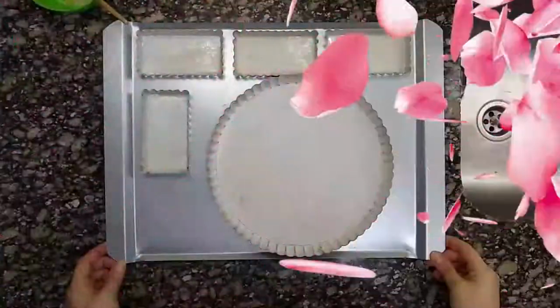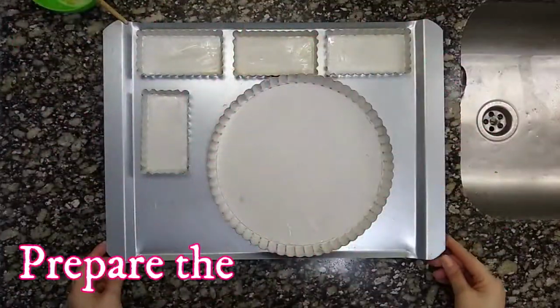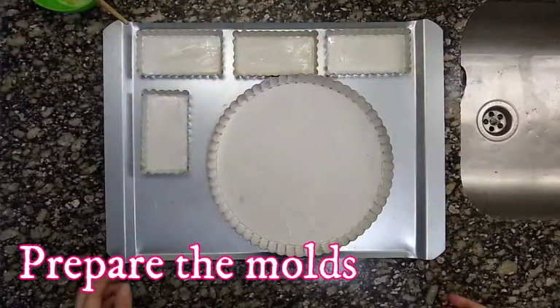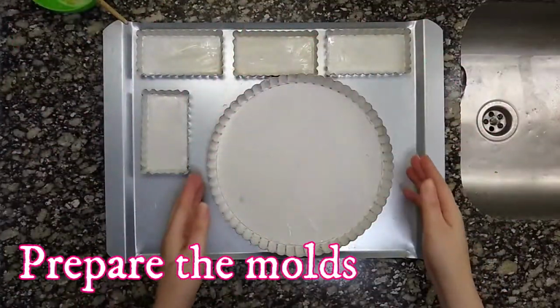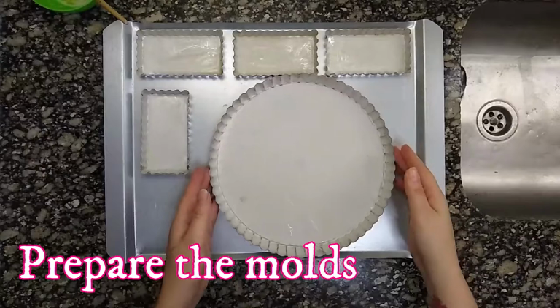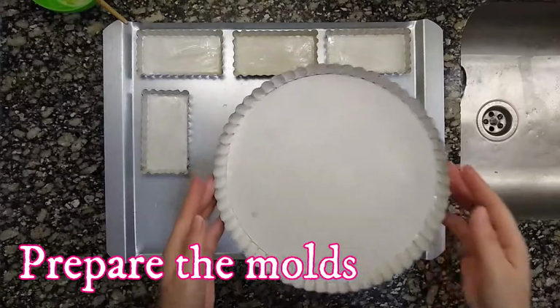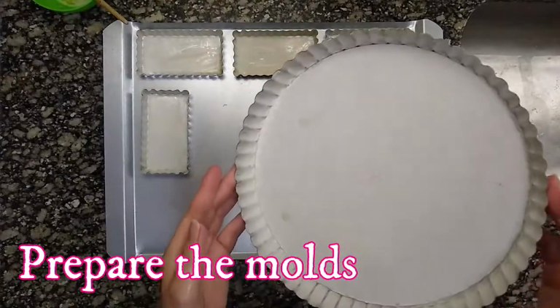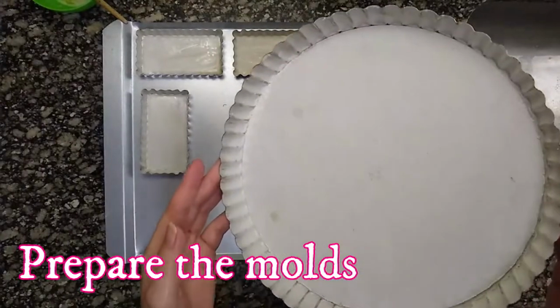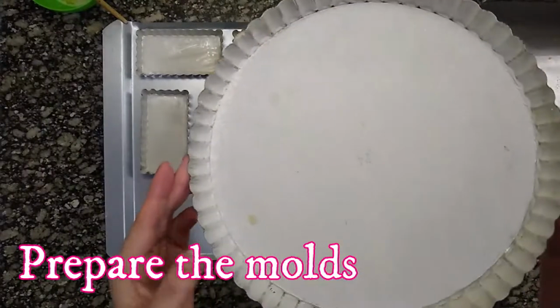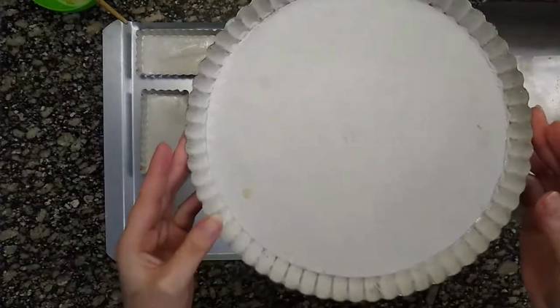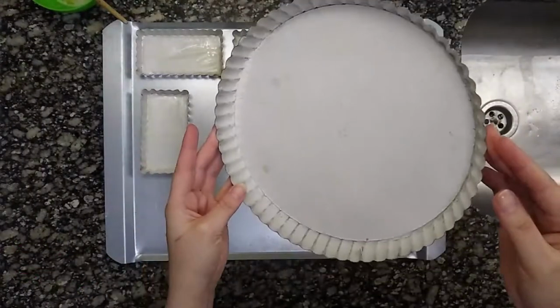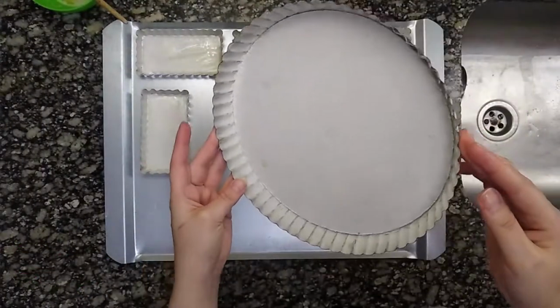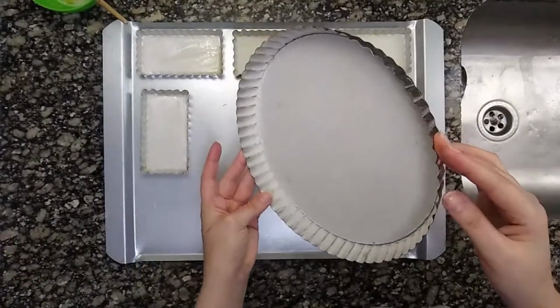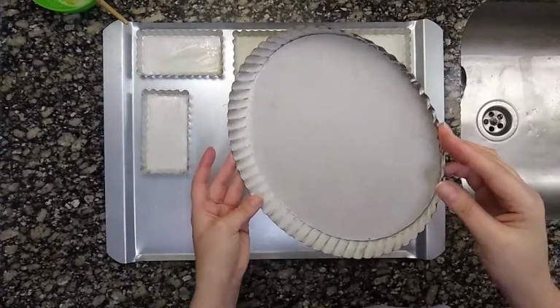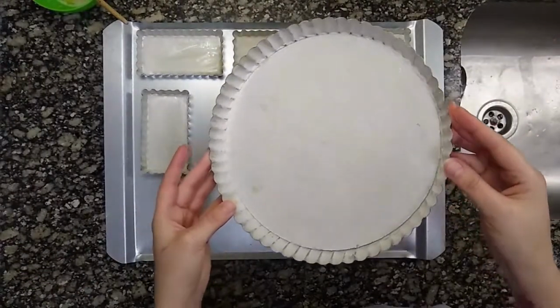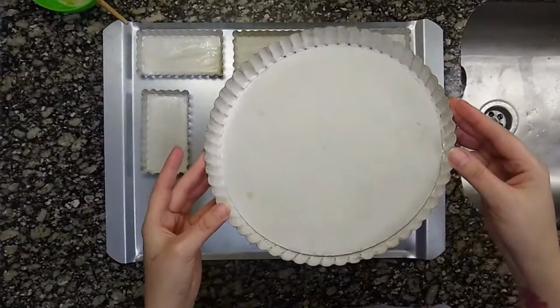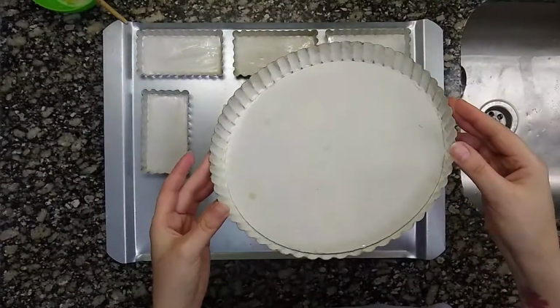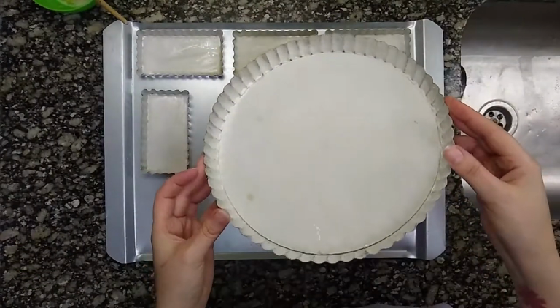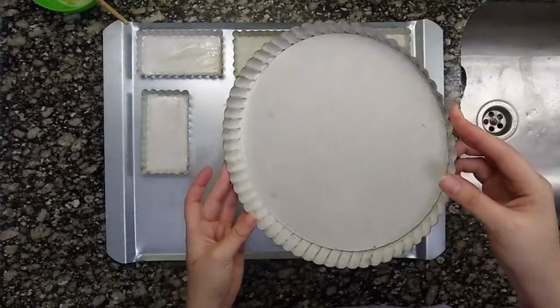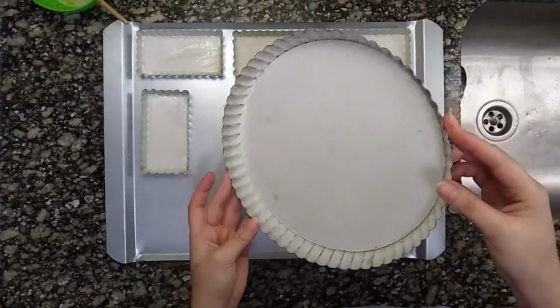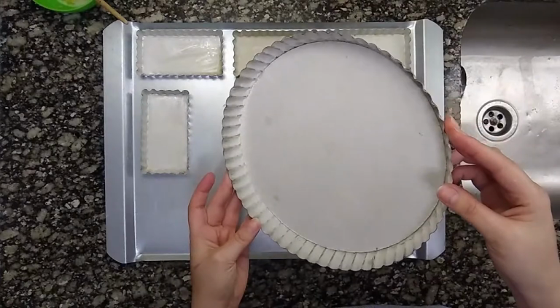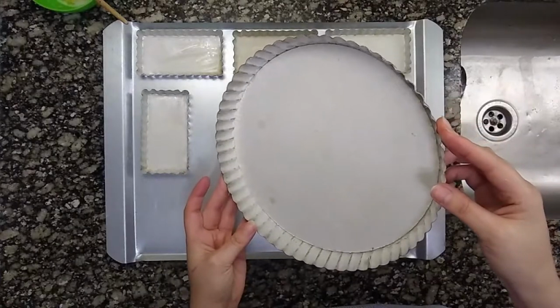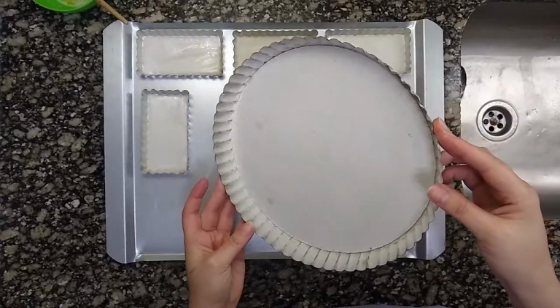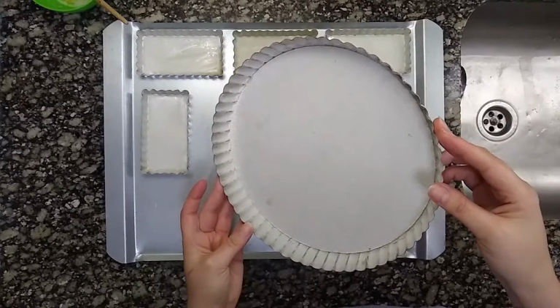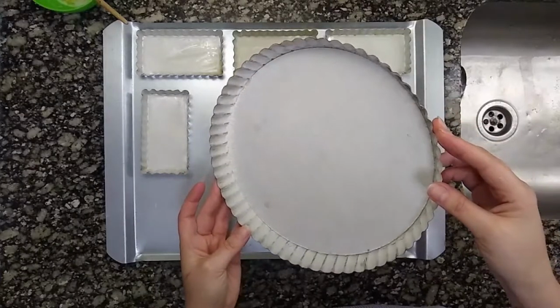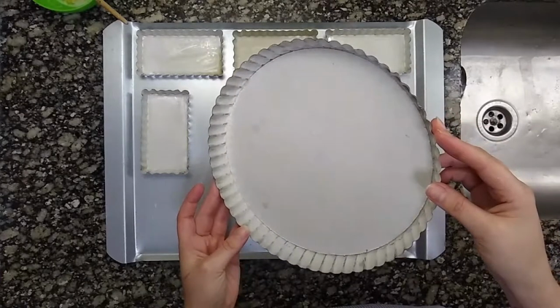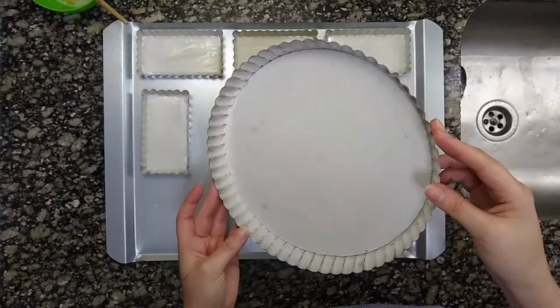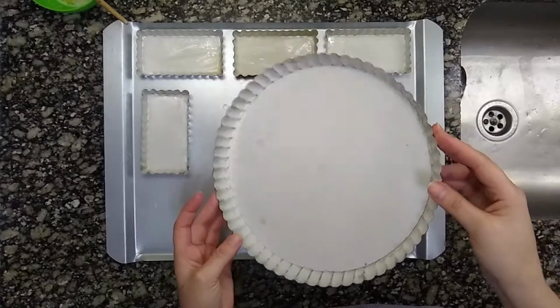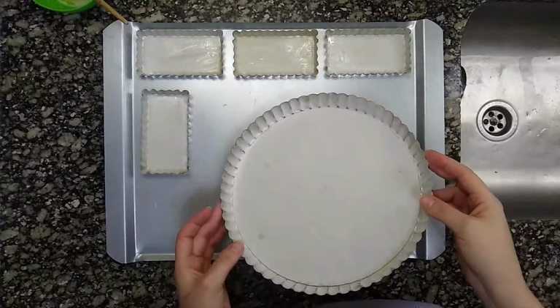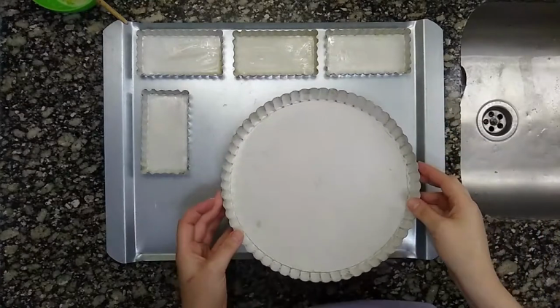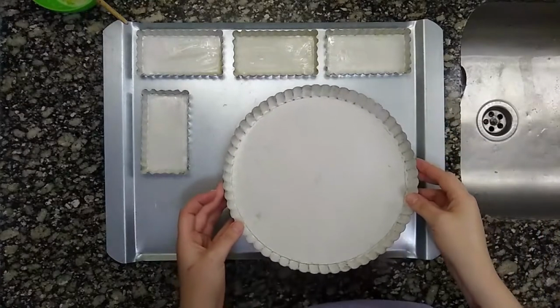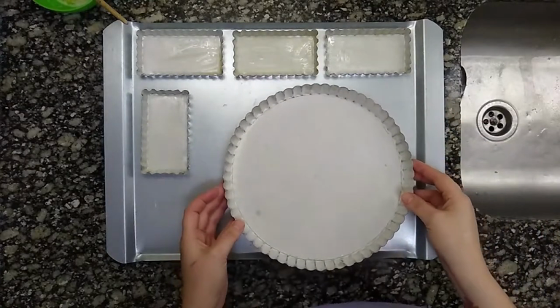Before starting with the dough, prepare the mold that we are going to use. Butter and flour the tart molds and put them in the fridge.